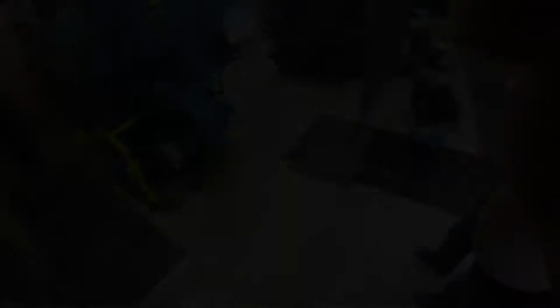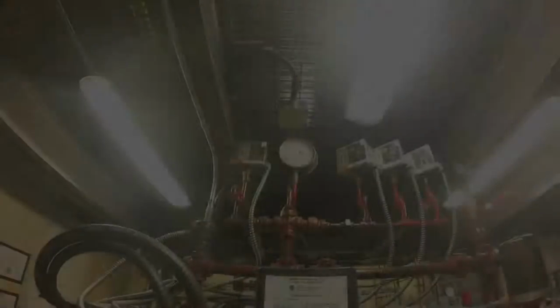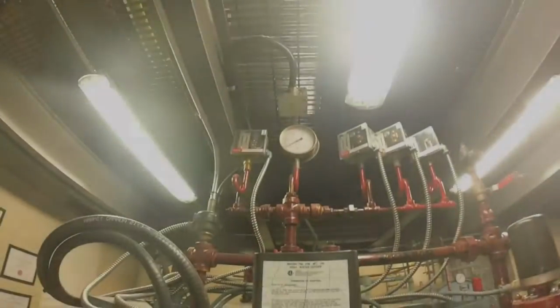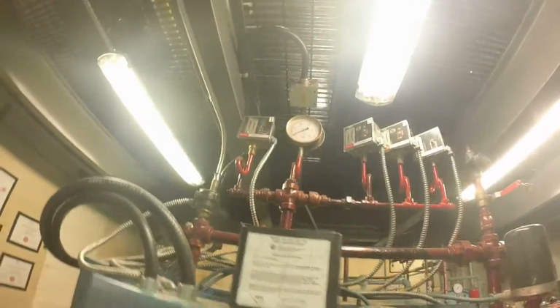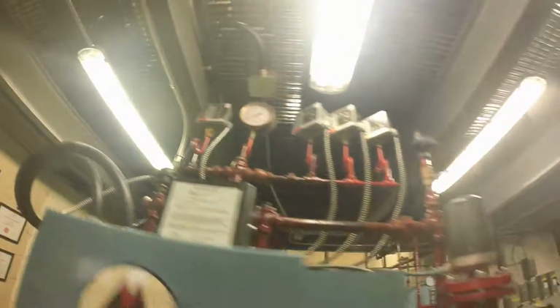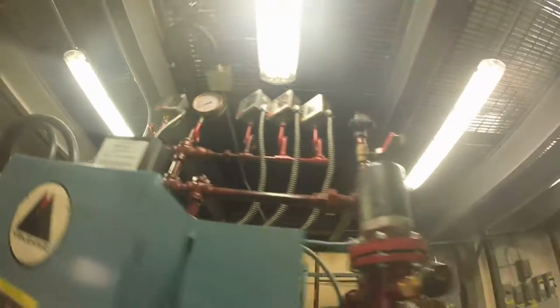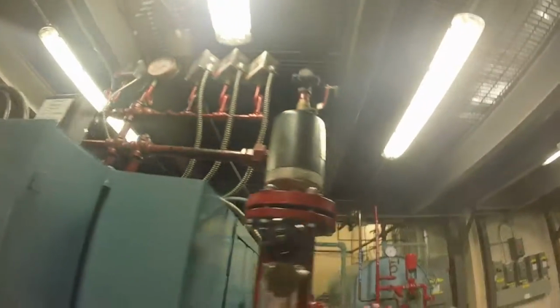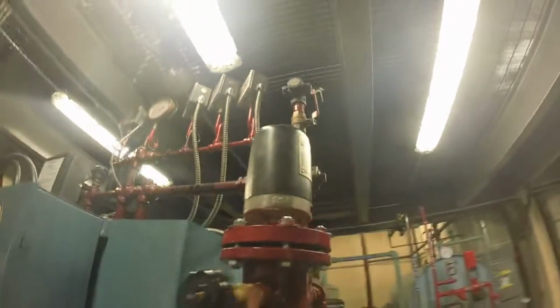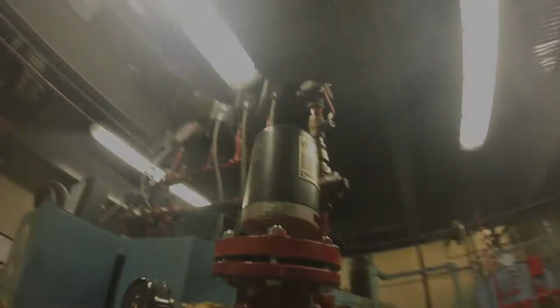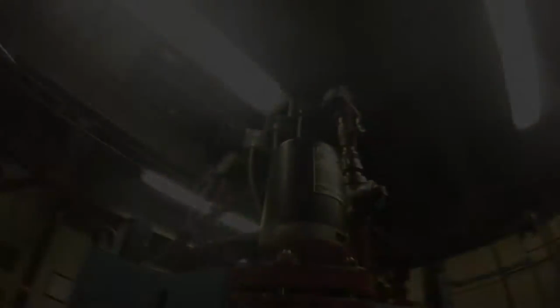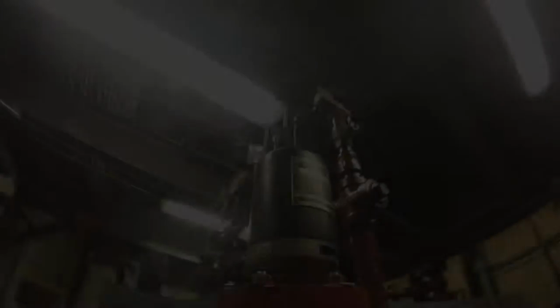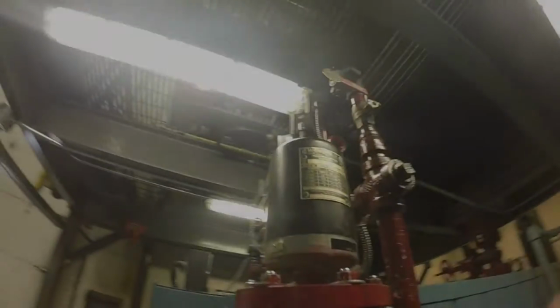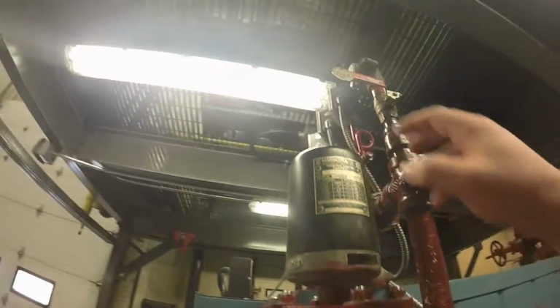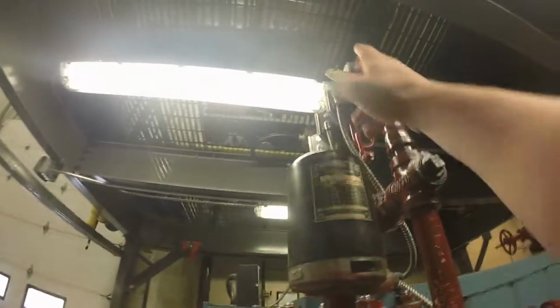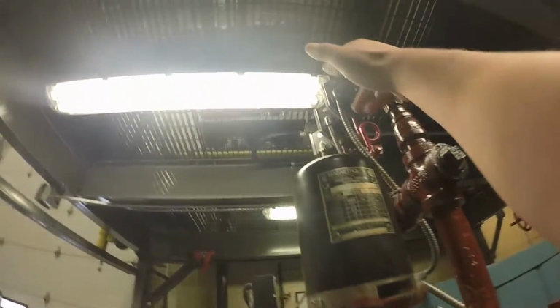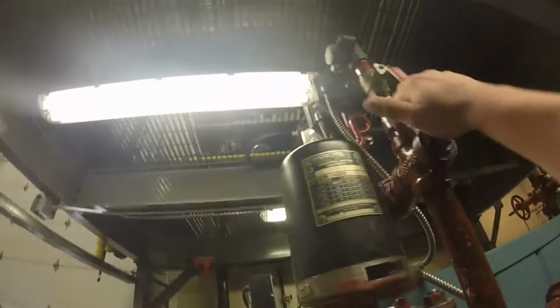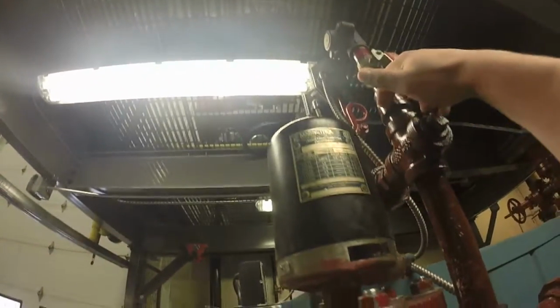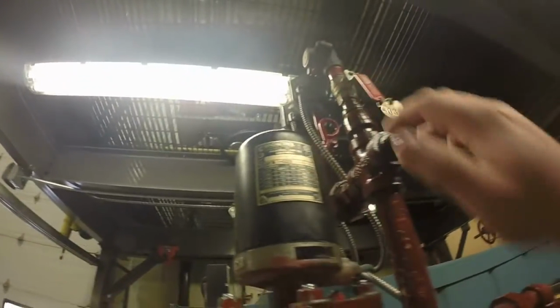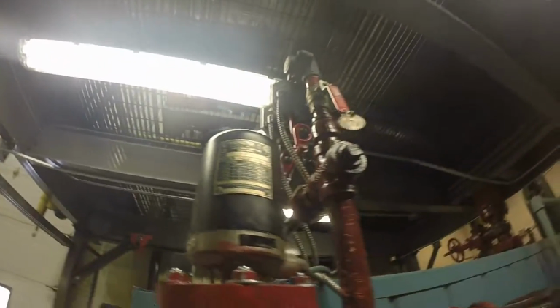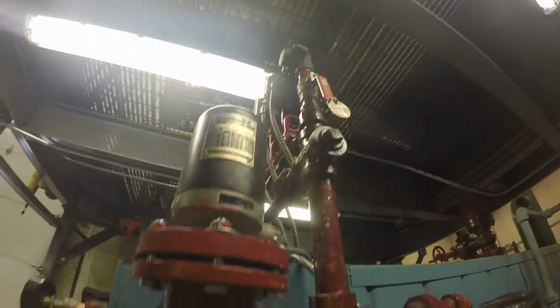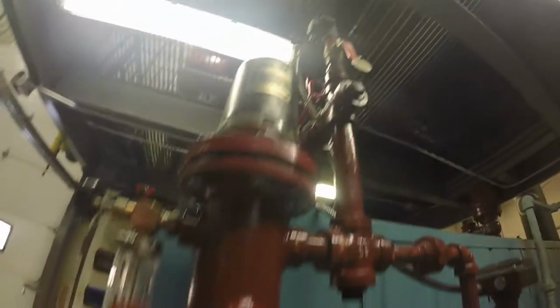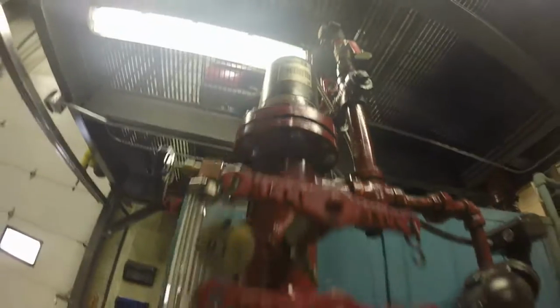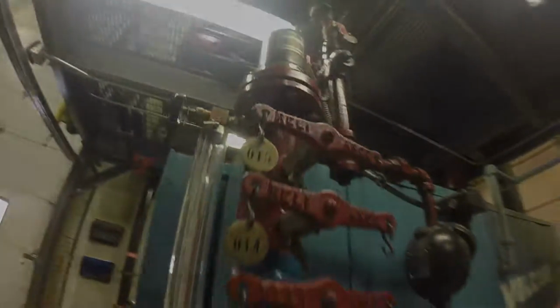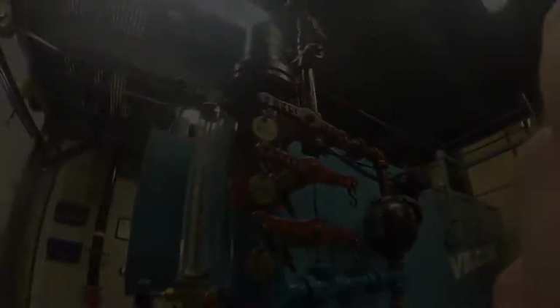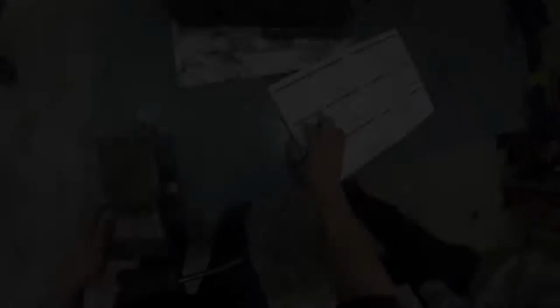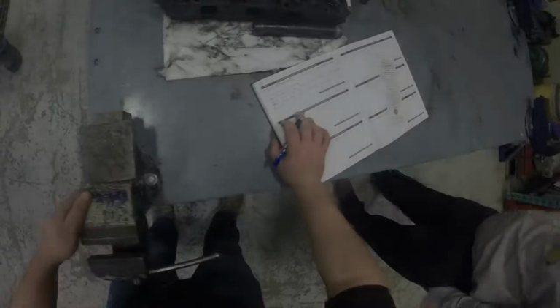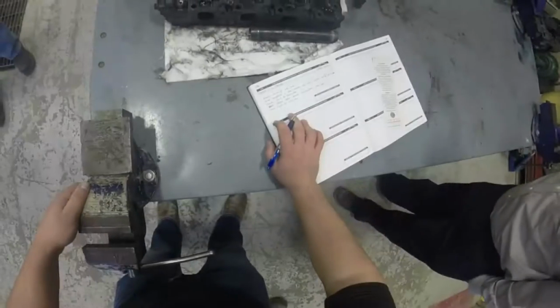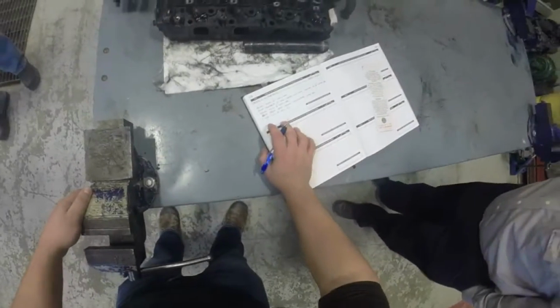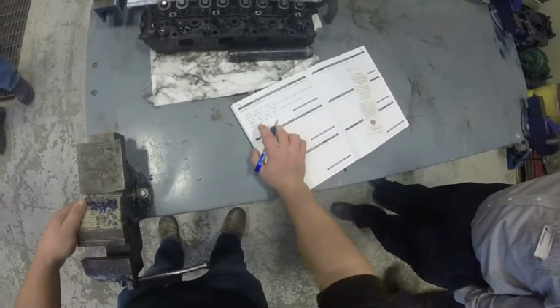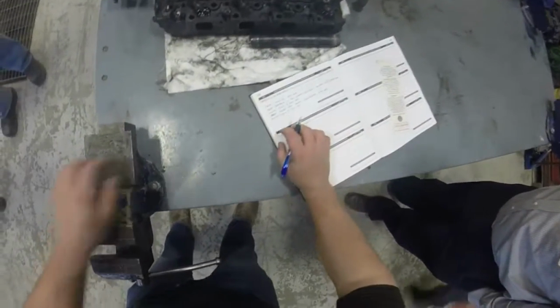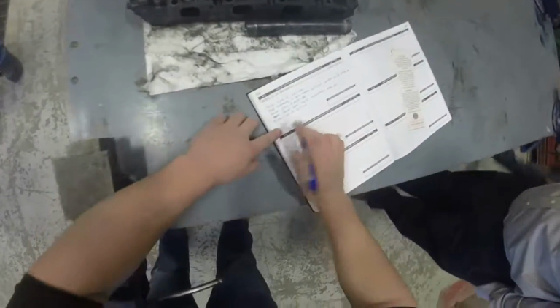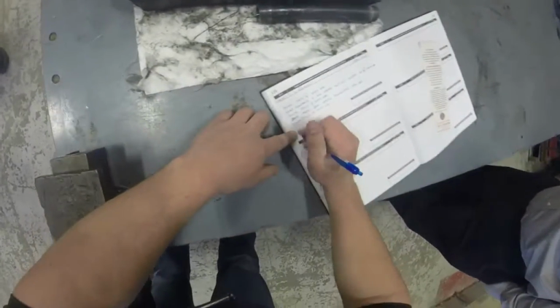Once there is no pressure left within the boiler, open the vacuum breaker. Finally, log the time the boiler was officially shut down.